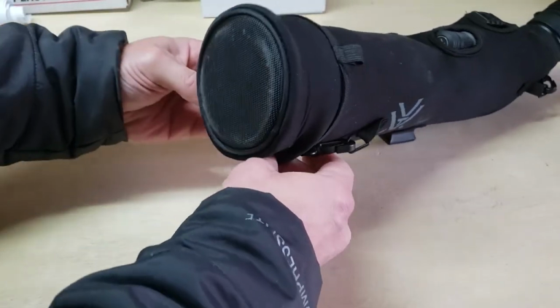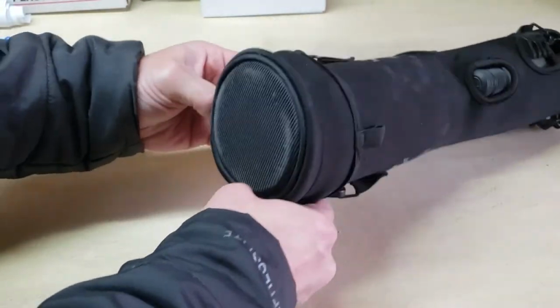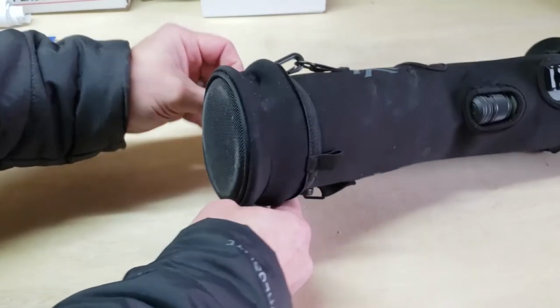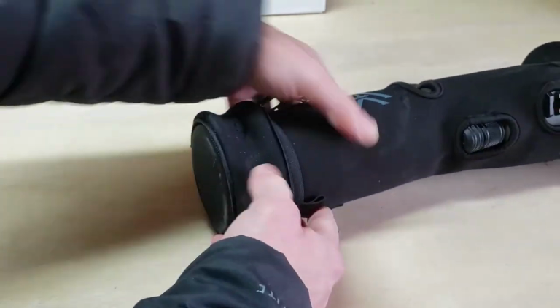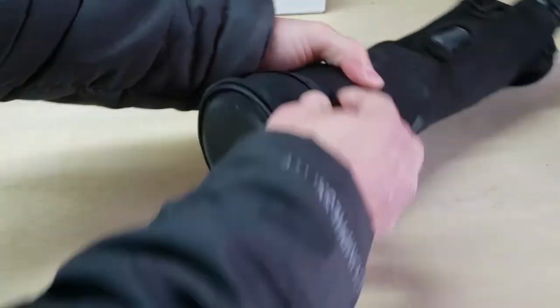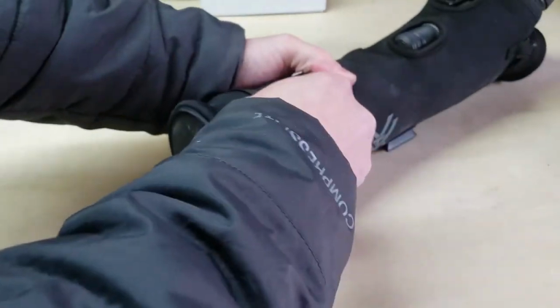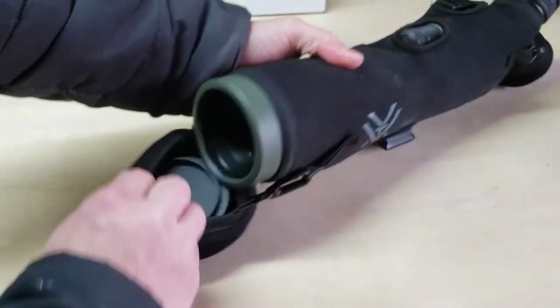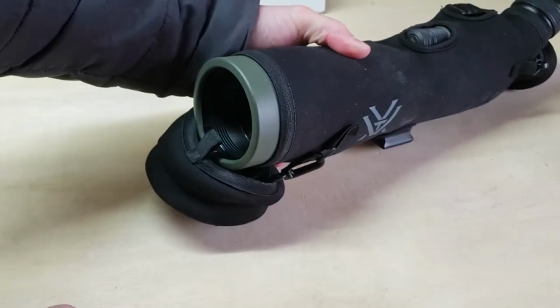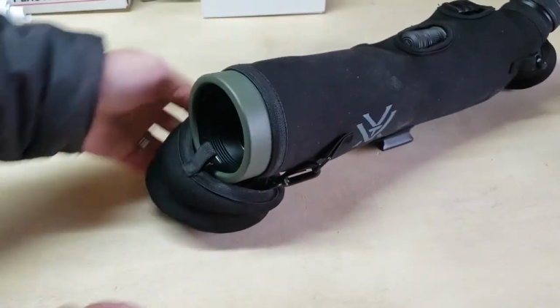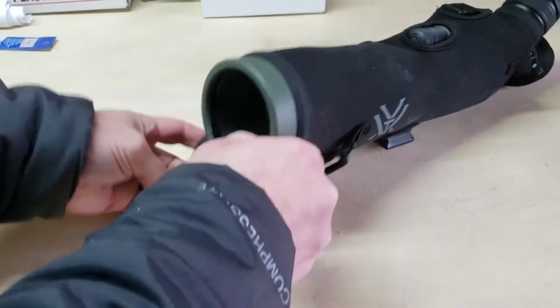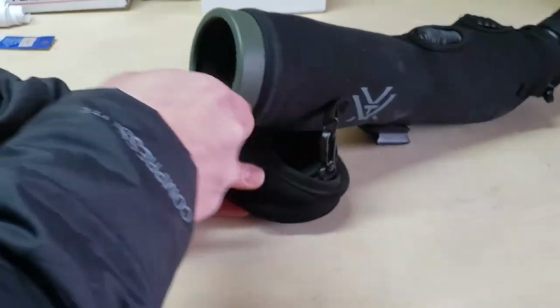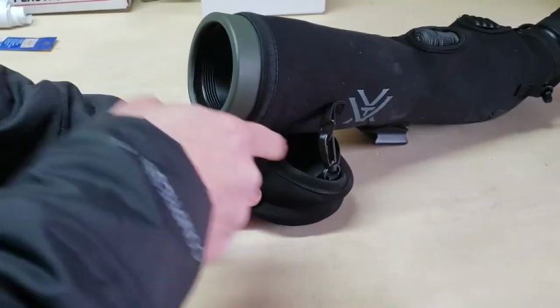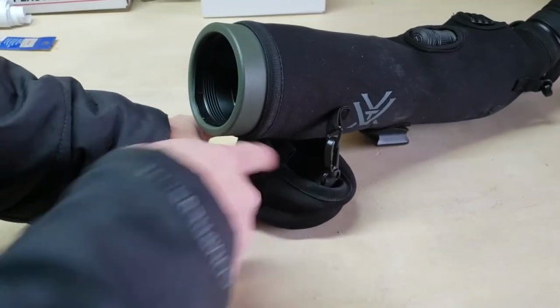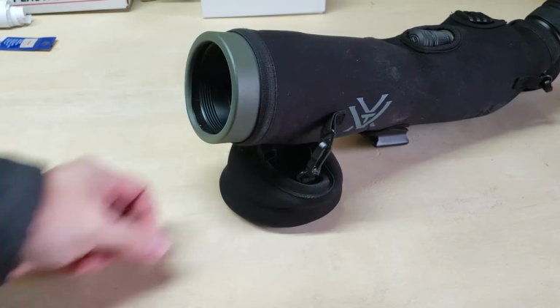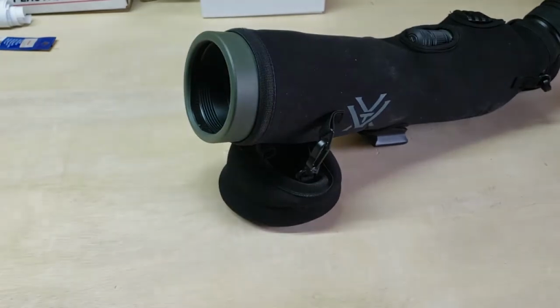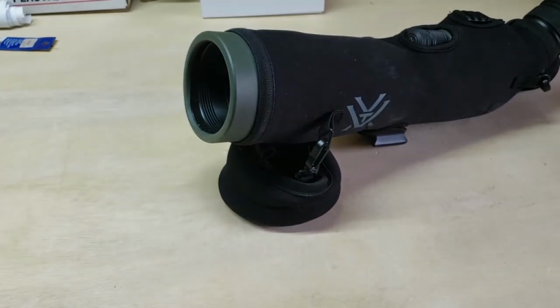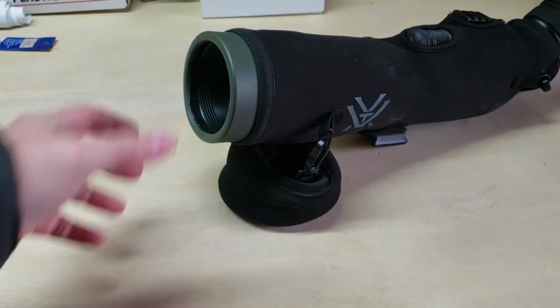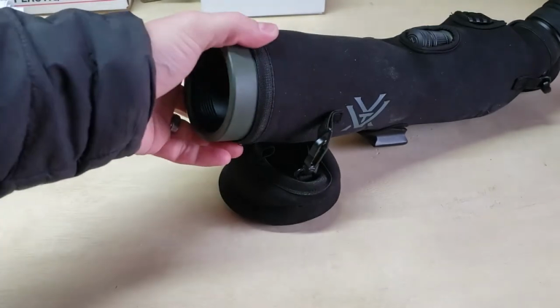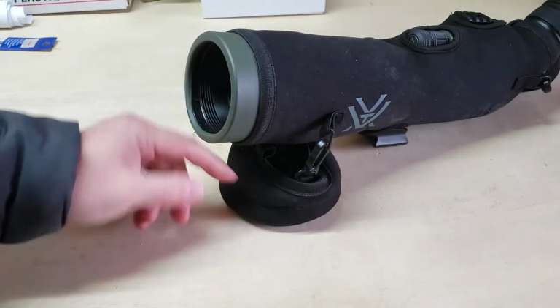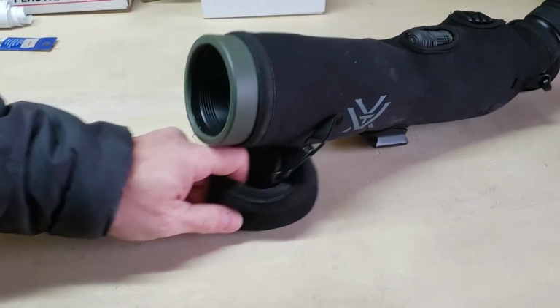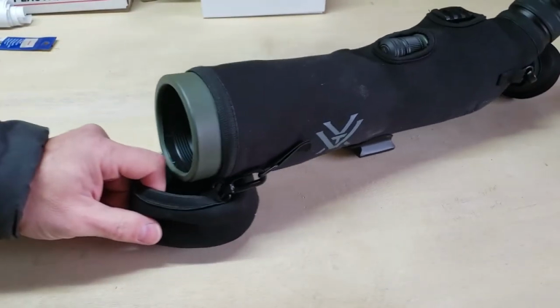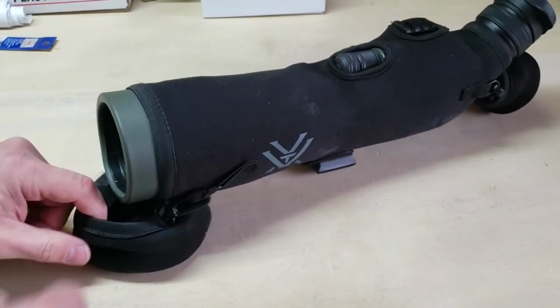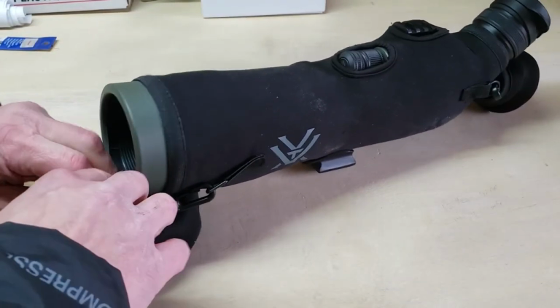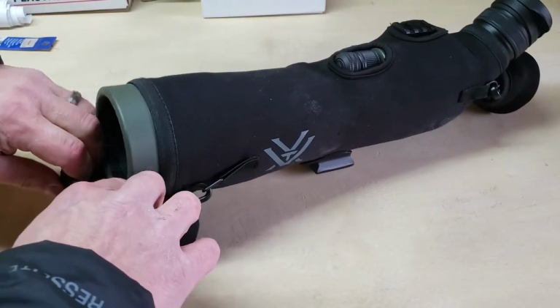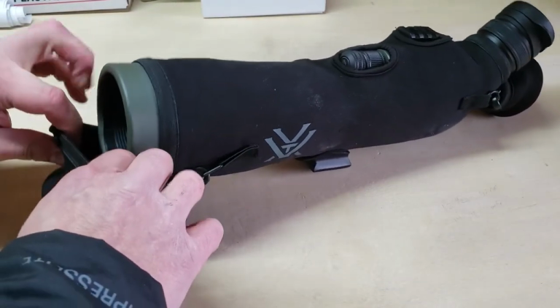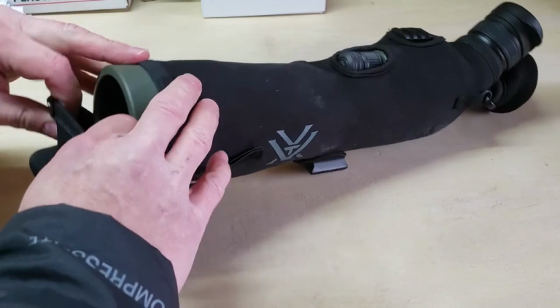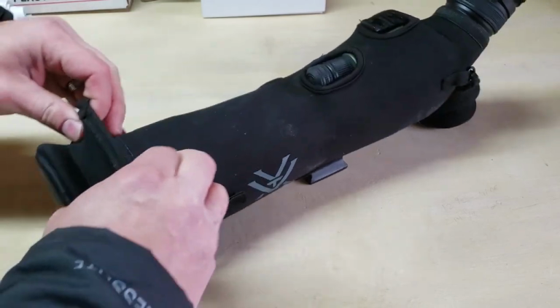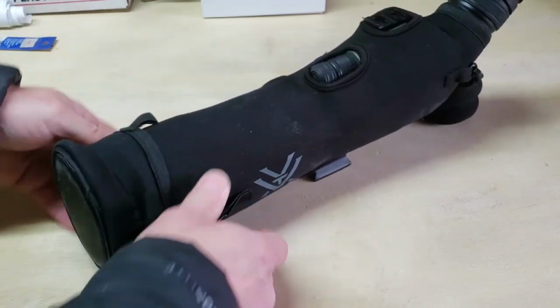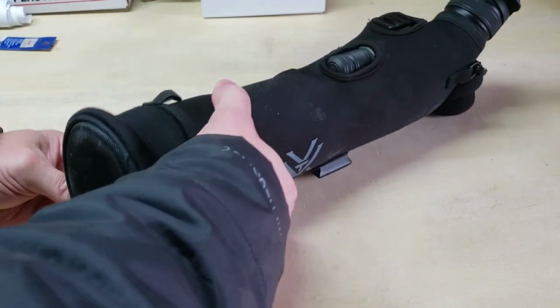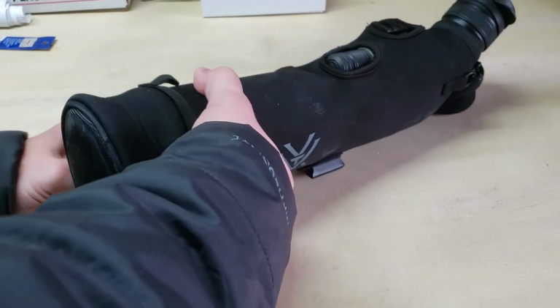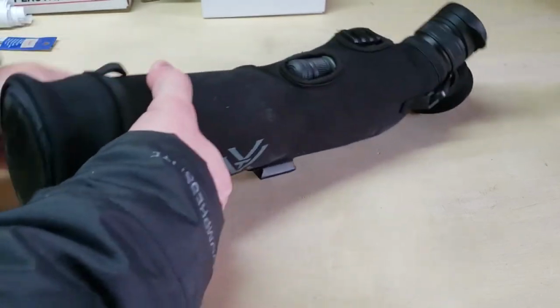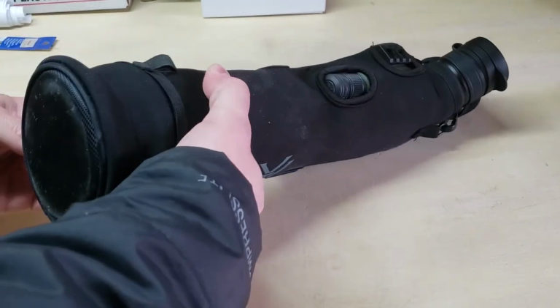When you're out in the field and putting this on for storage, you grab it and the cap stays right in there so you don't lose it. That's another cool thing I like about their design, even though initially it was a pain. But I love this scope — it's been awesome.